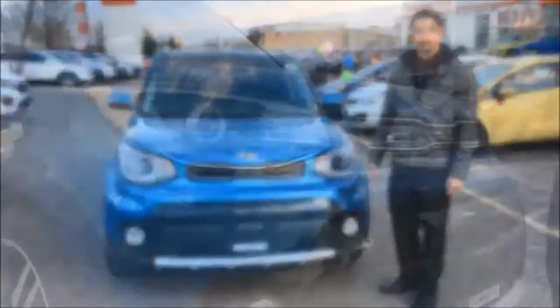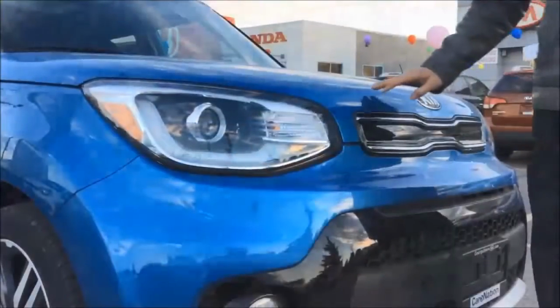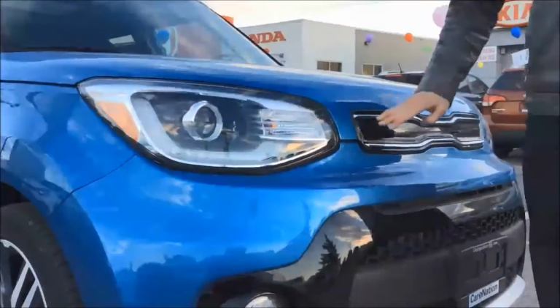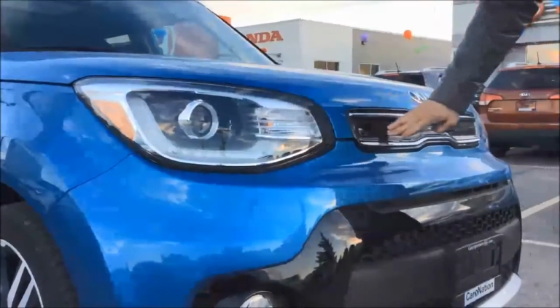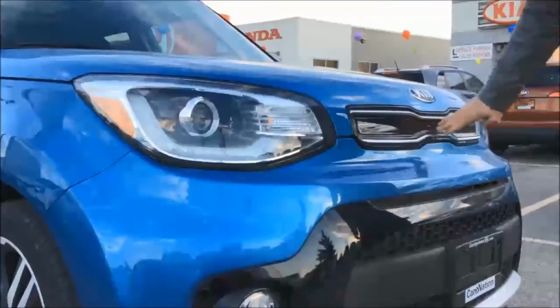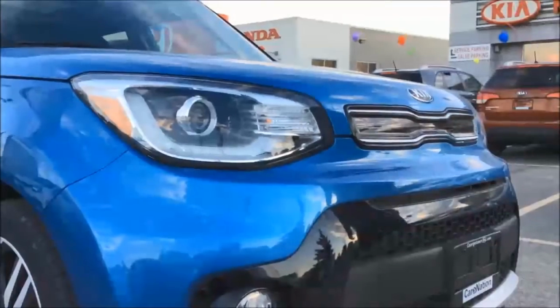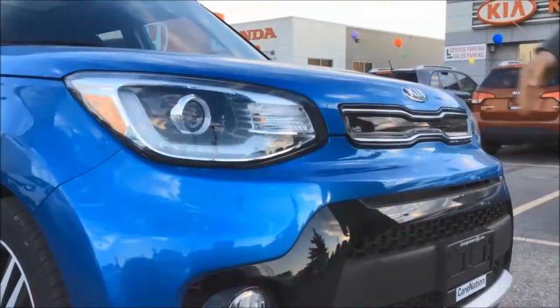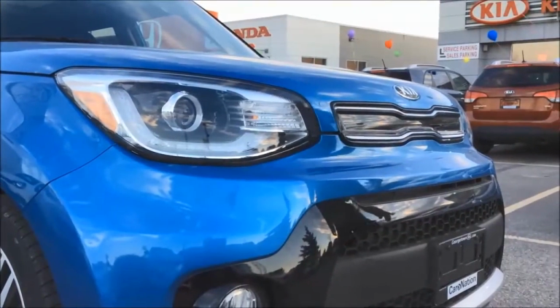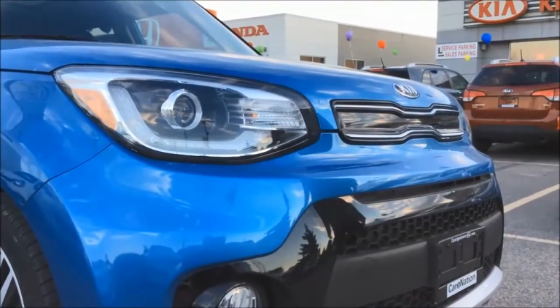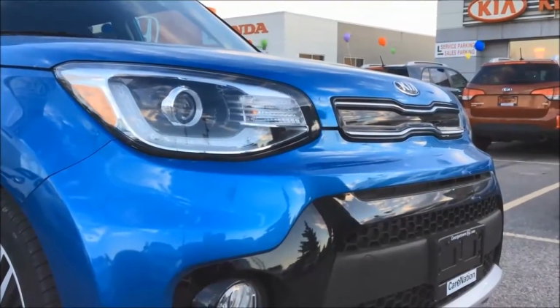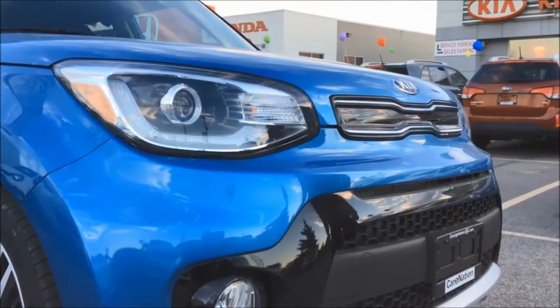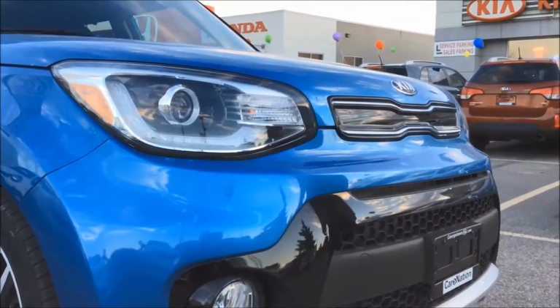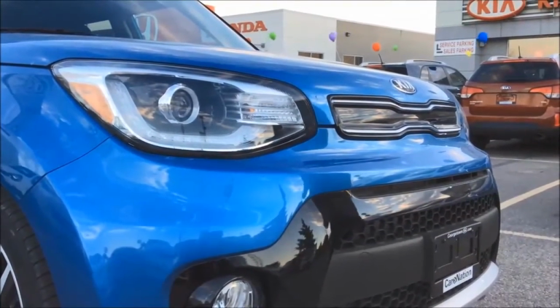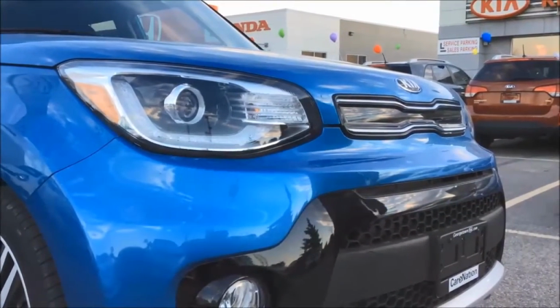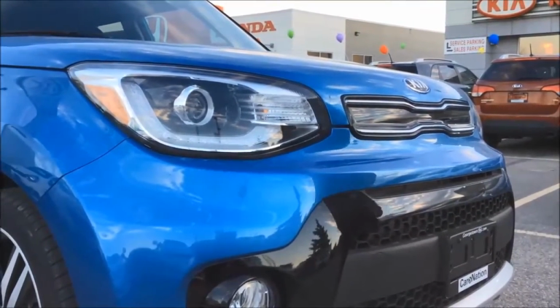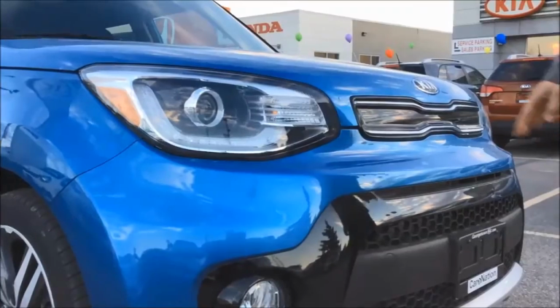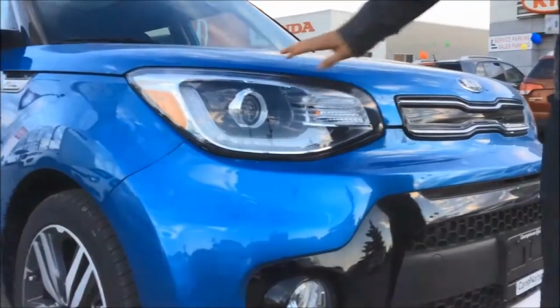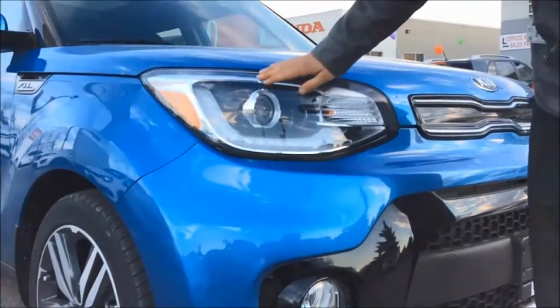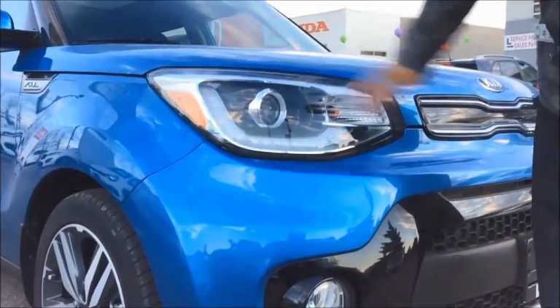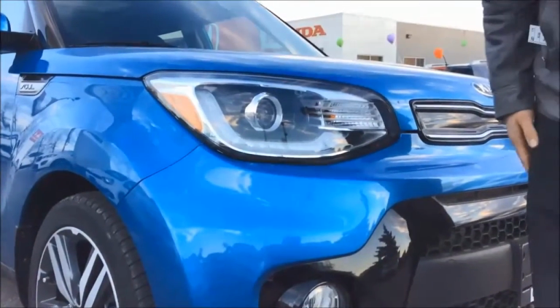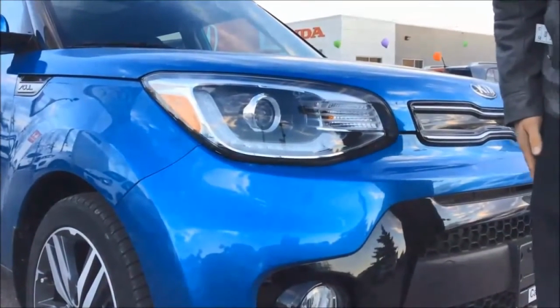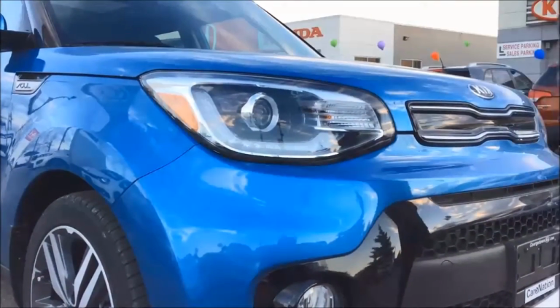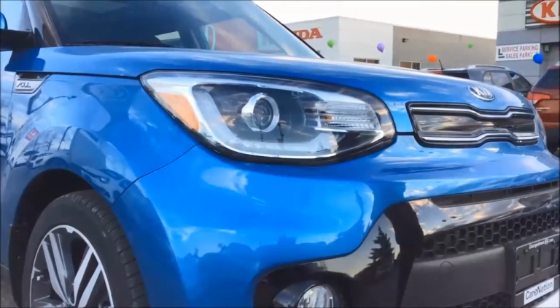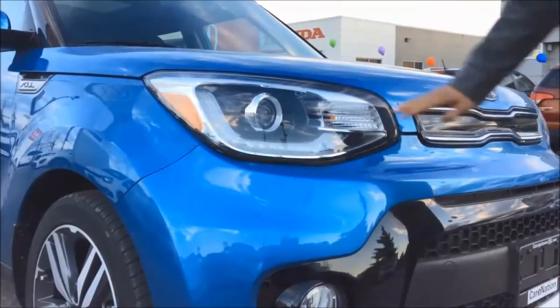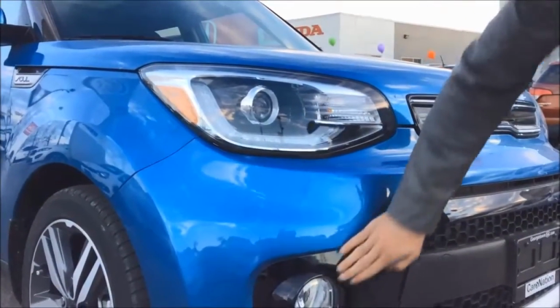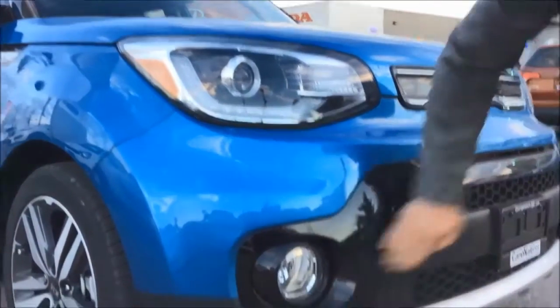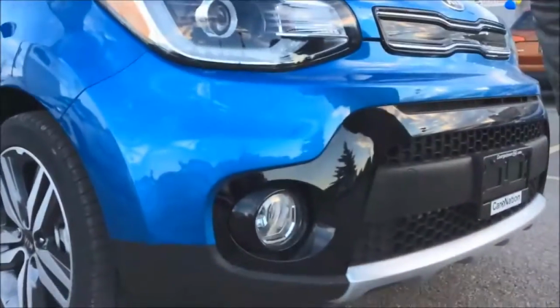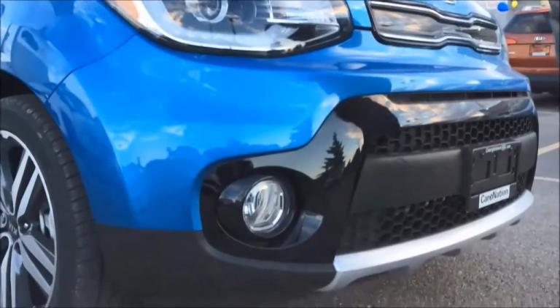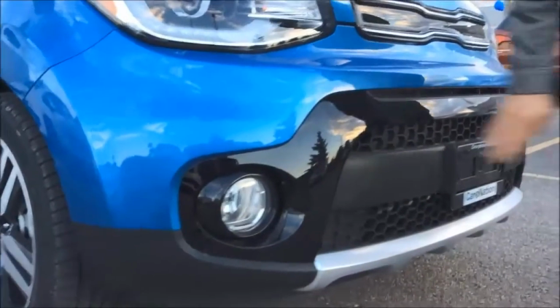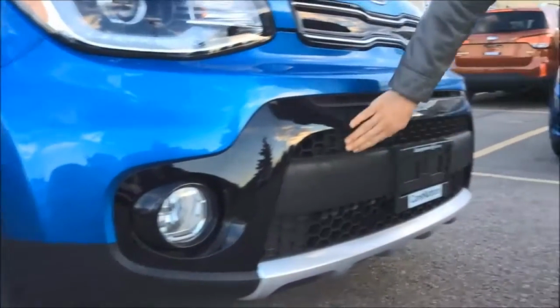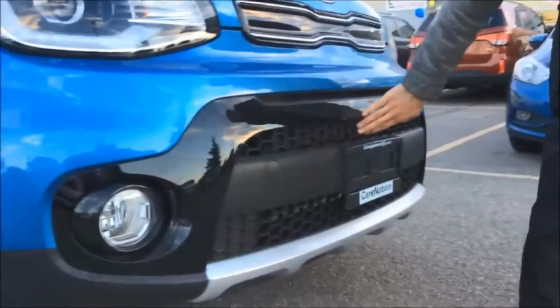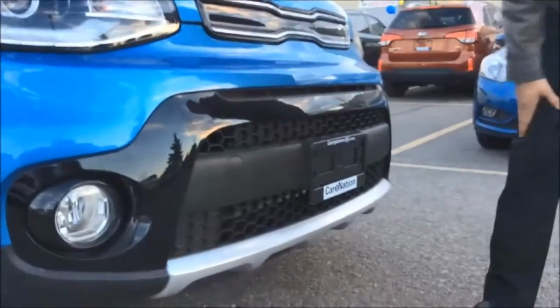This vehicle comes with a piano black front fascia which improves aerodynamics as well as gives it an improved look. Here you have your HID Xenon headlights and fog lights down here. It also comes with the honeycomb grille.